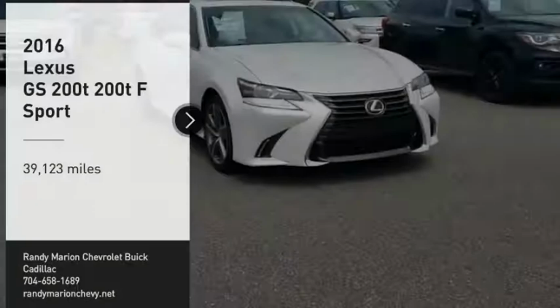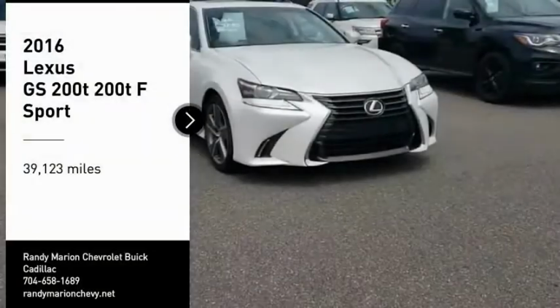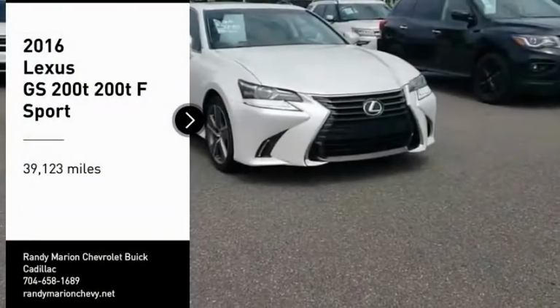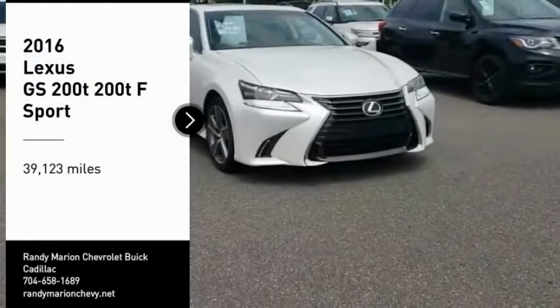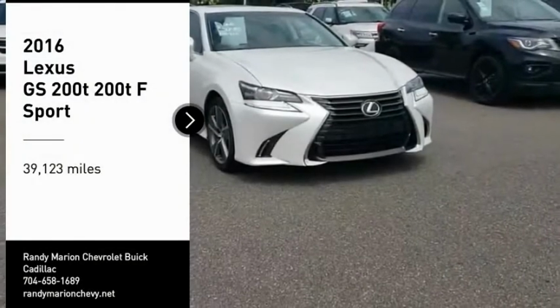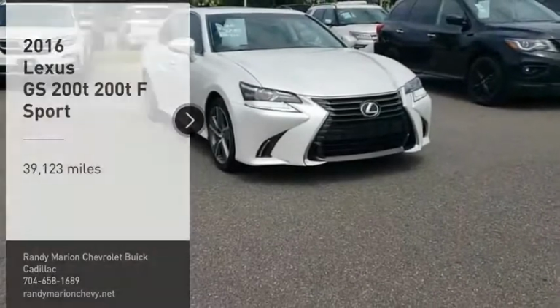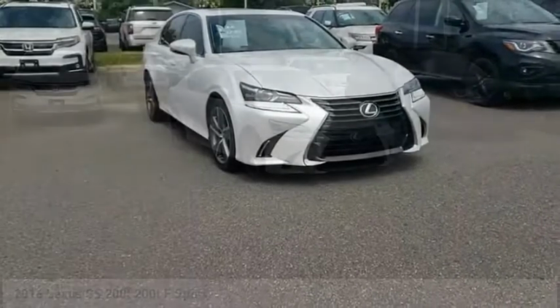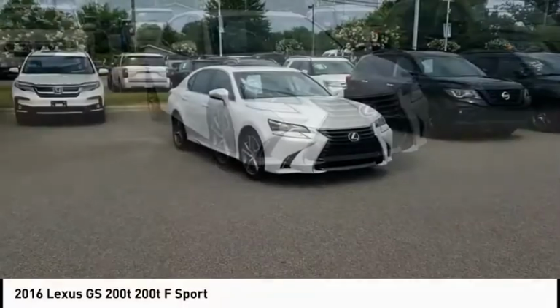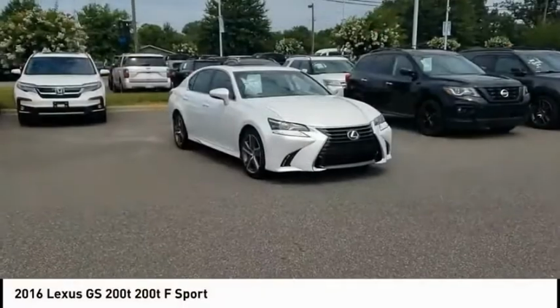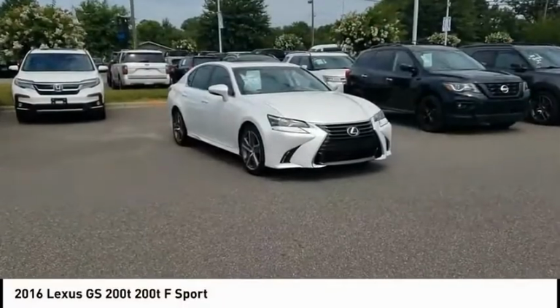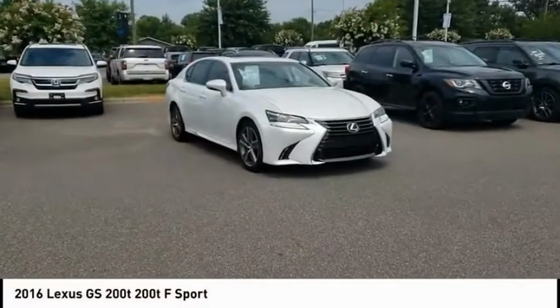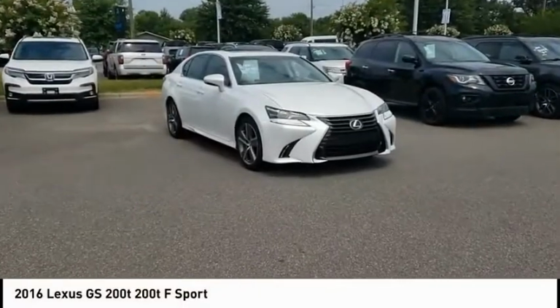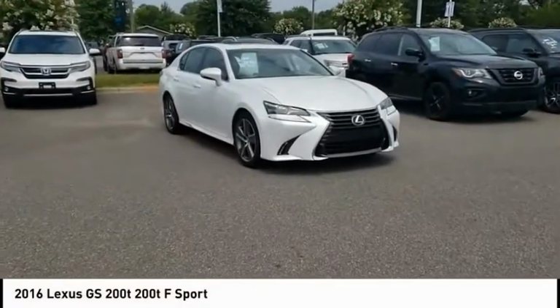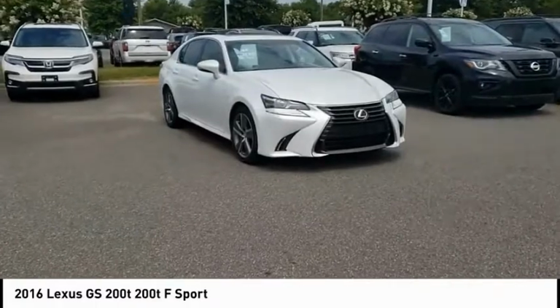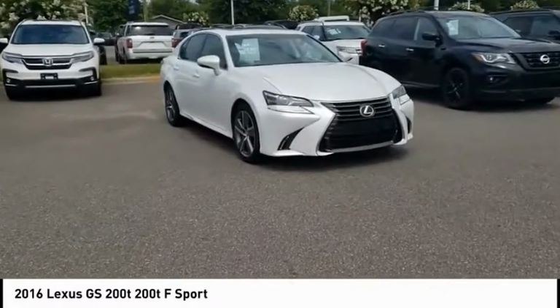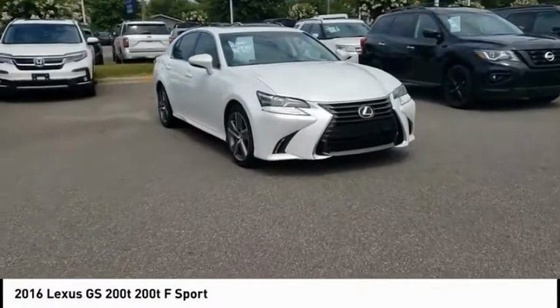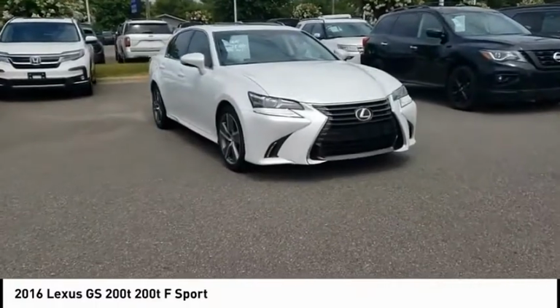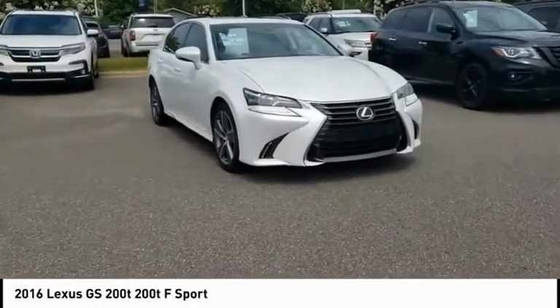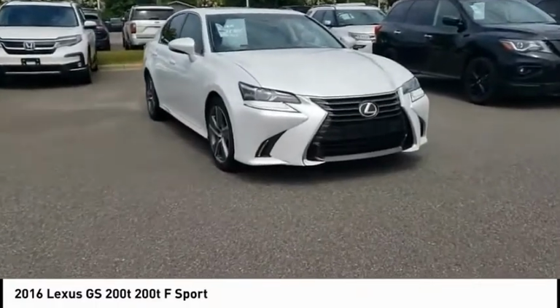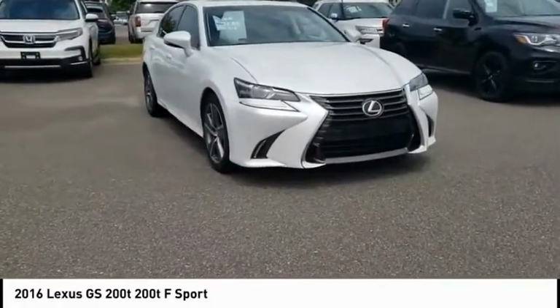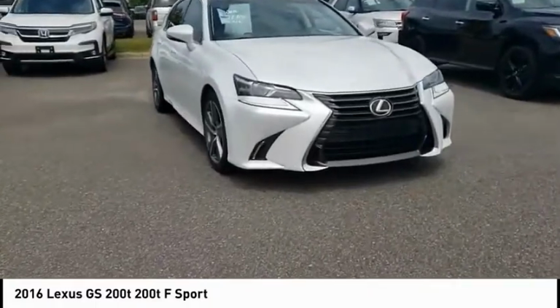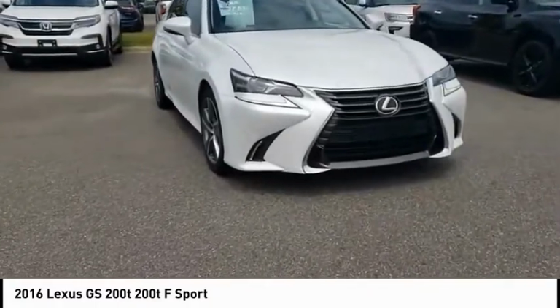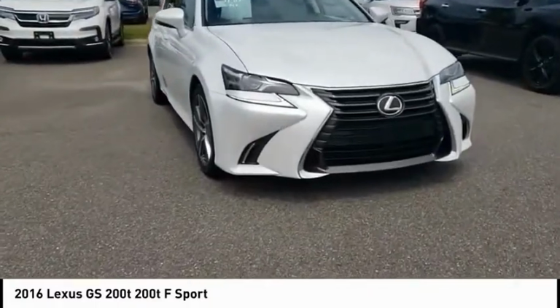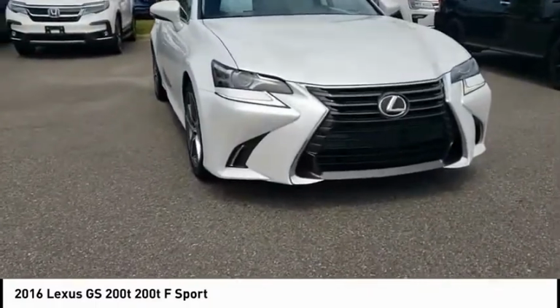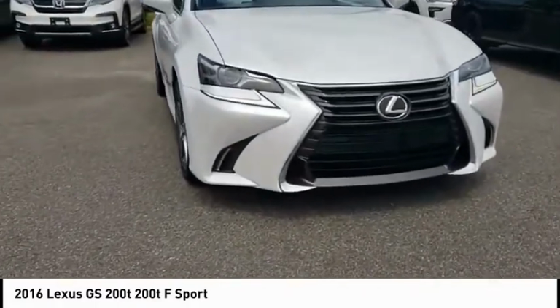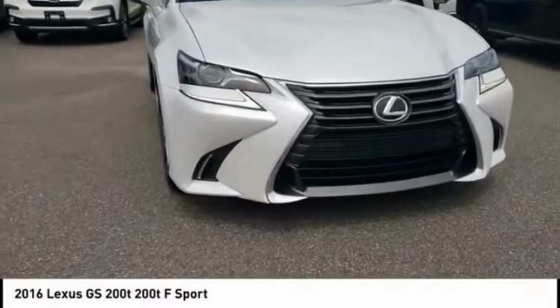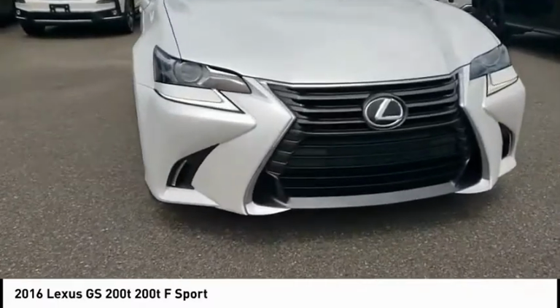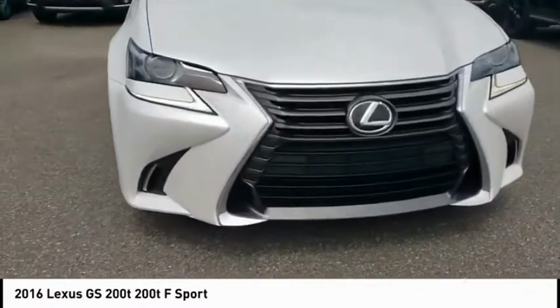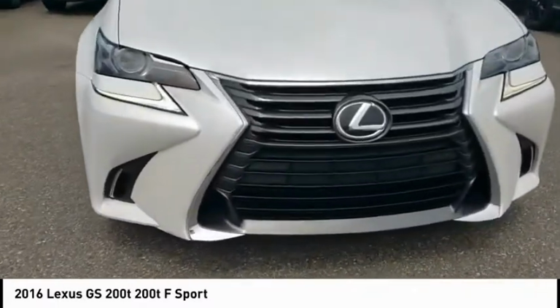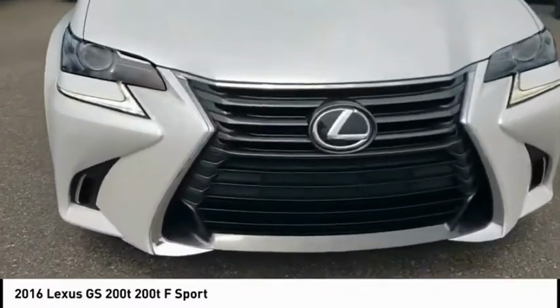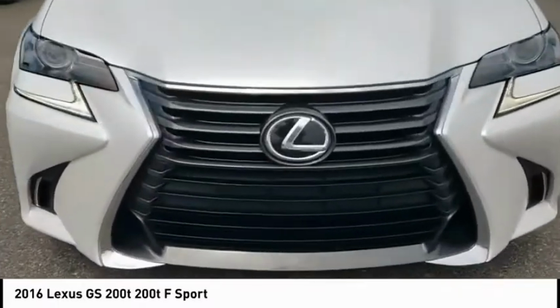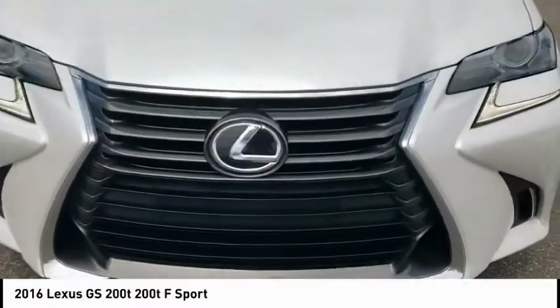Come test drive the 2016 GS. Looking to create the ultimate sport sedan in both price and performance? Lexus came up with a truly exceptional car. This is one model that can hang with the best Europe has to offer.